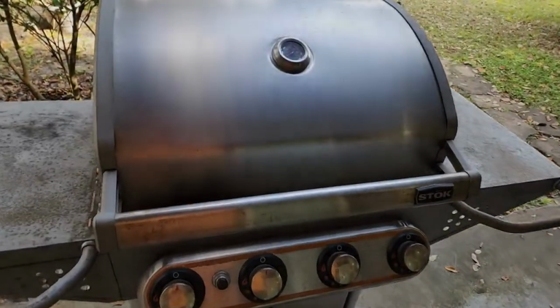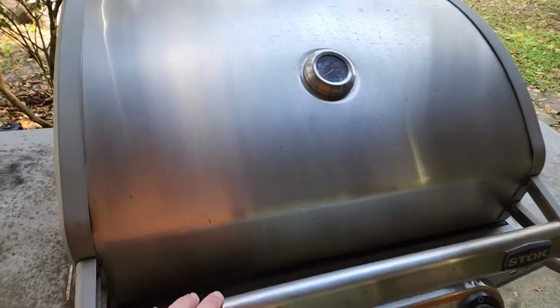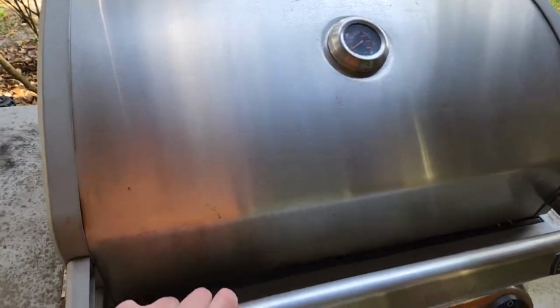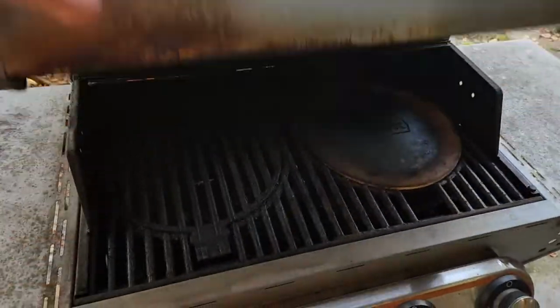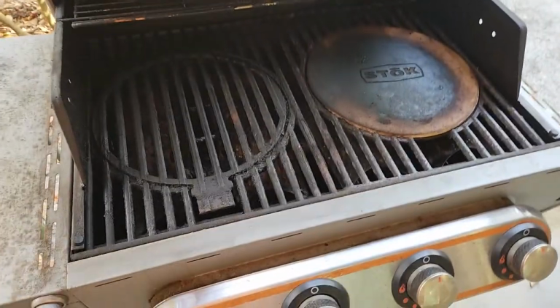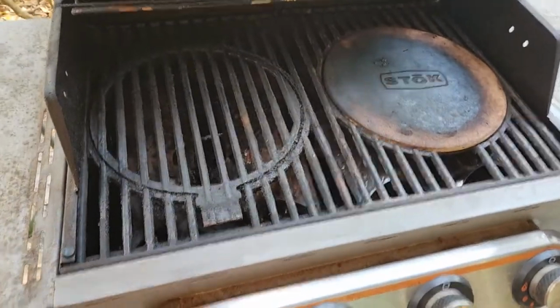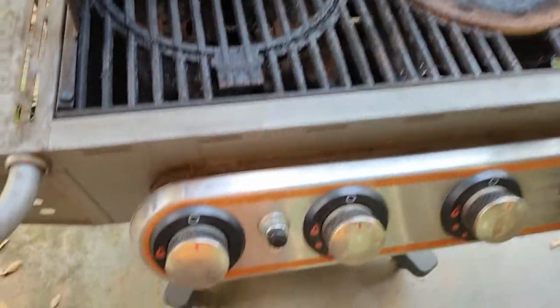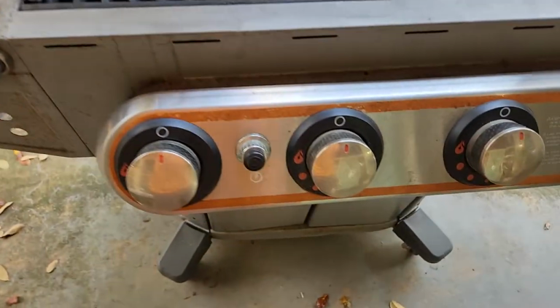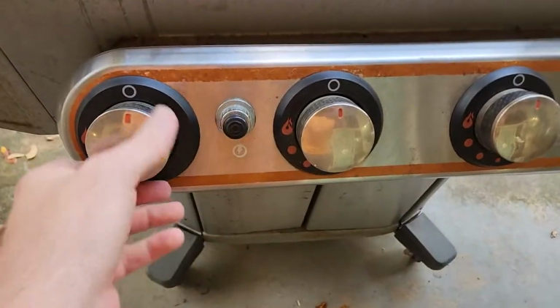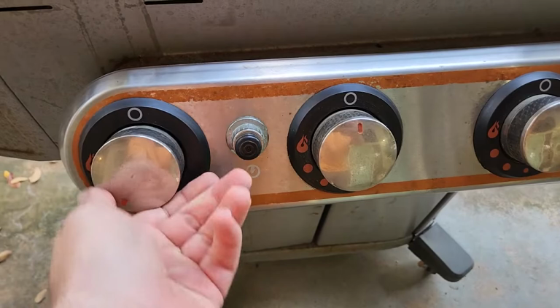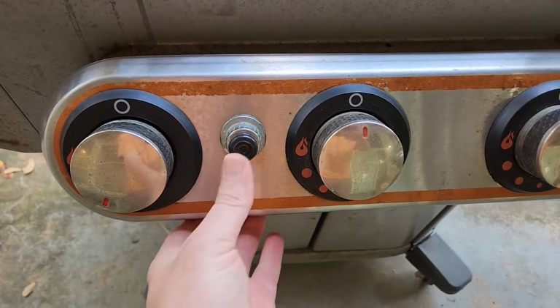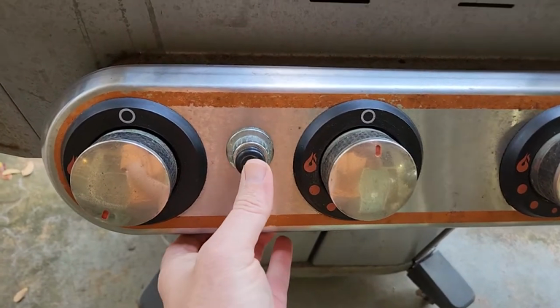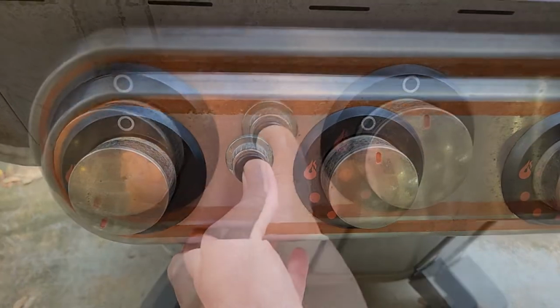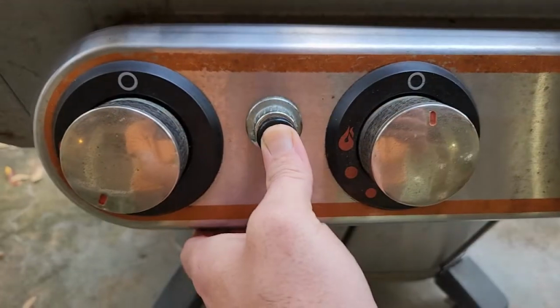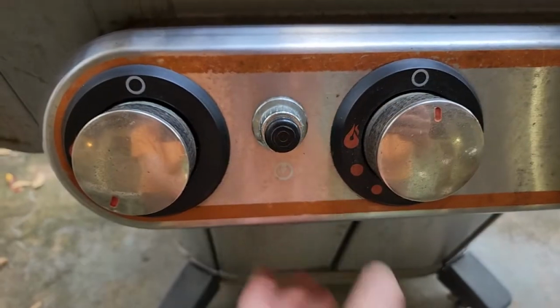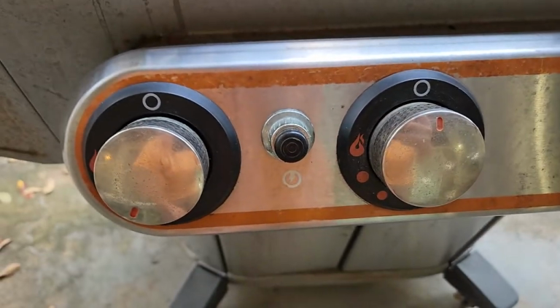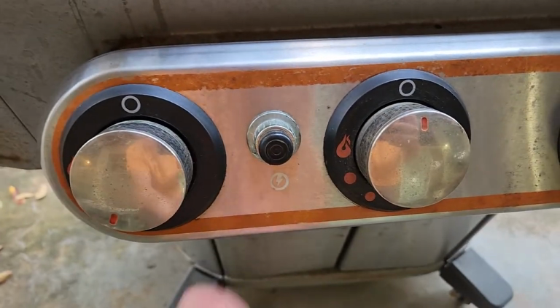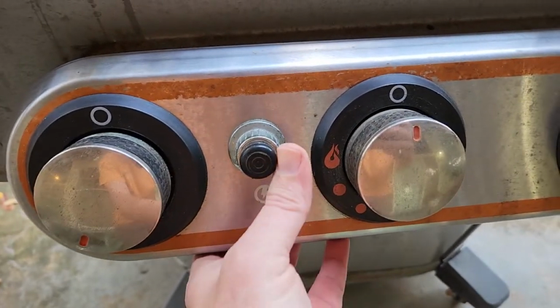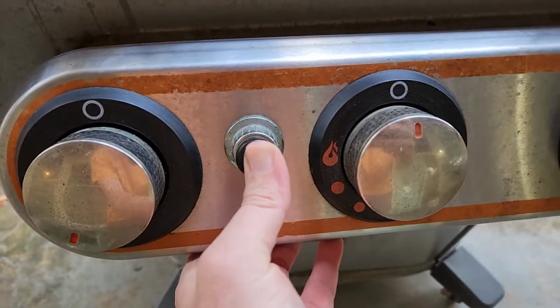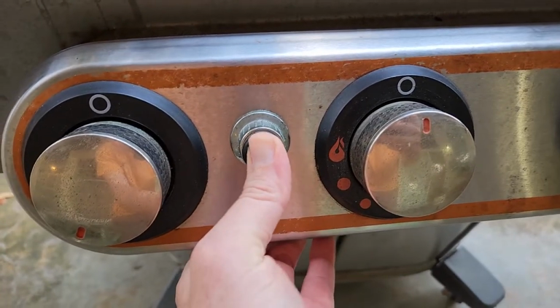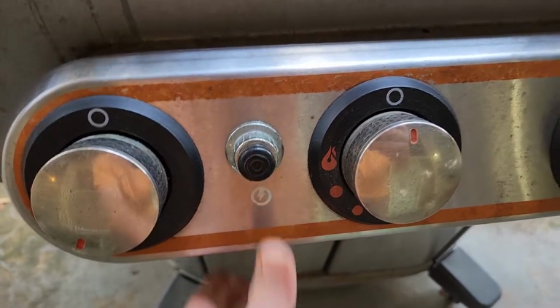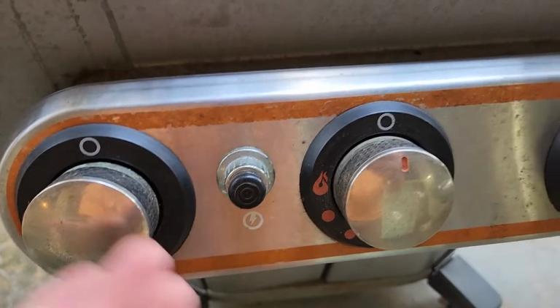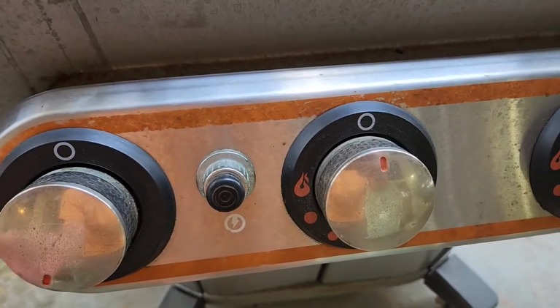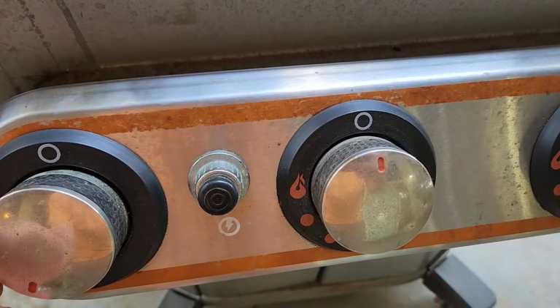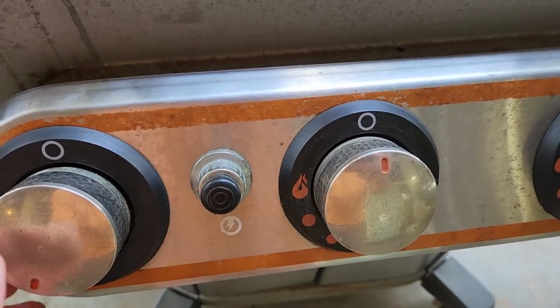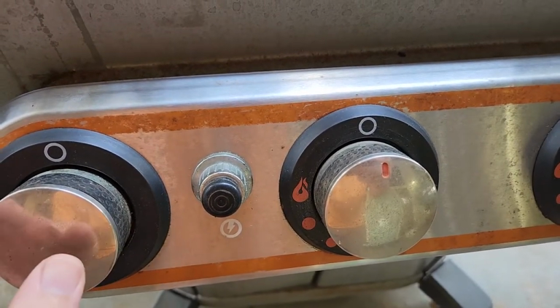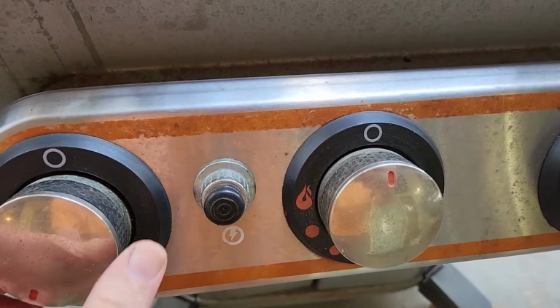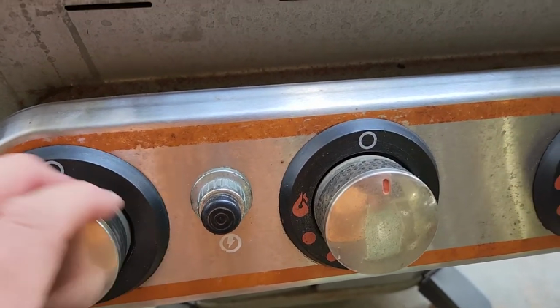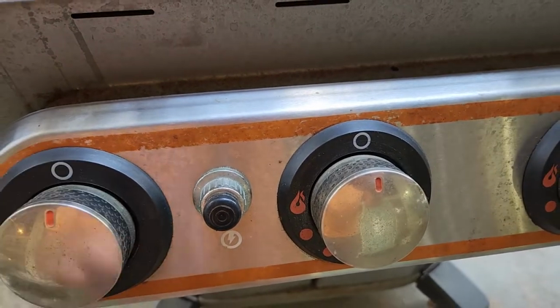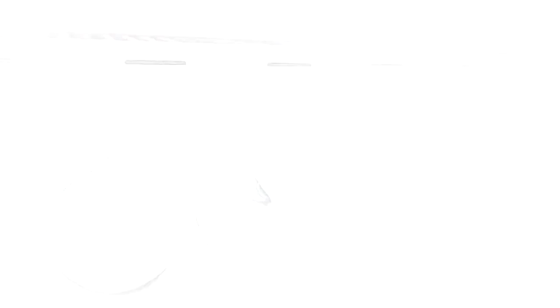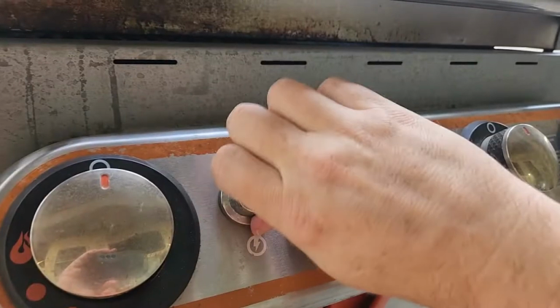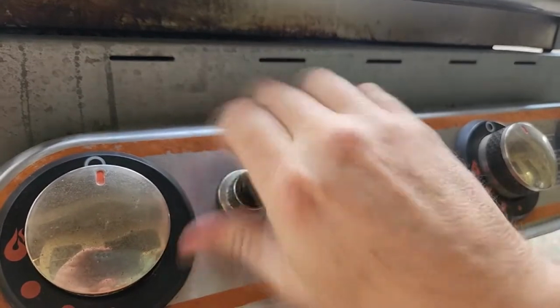Have you ever went to go cook something on your gas grill and... nope. No ignition. No clicking. No fire. What's going on here?